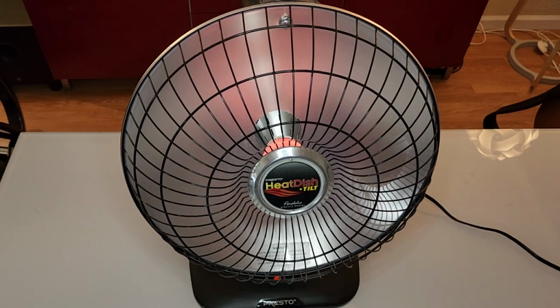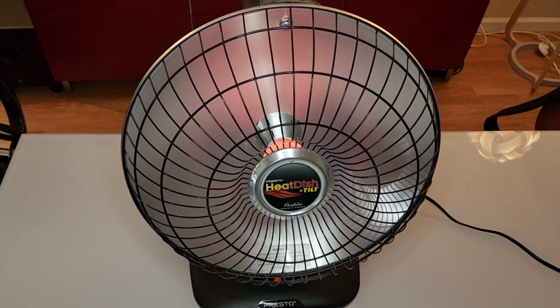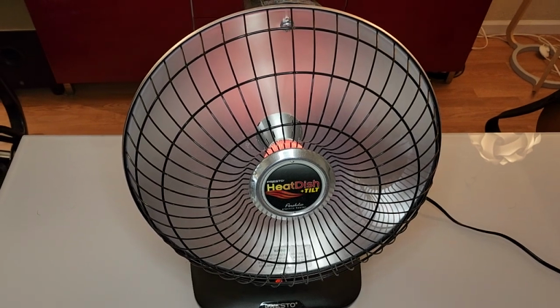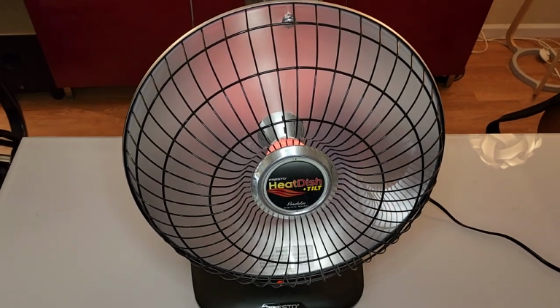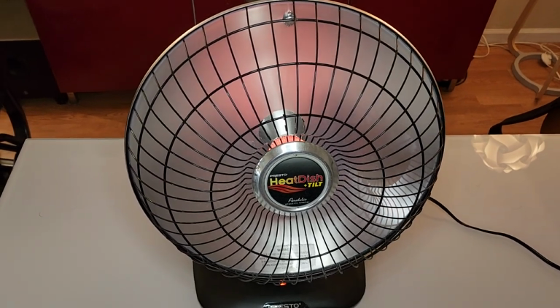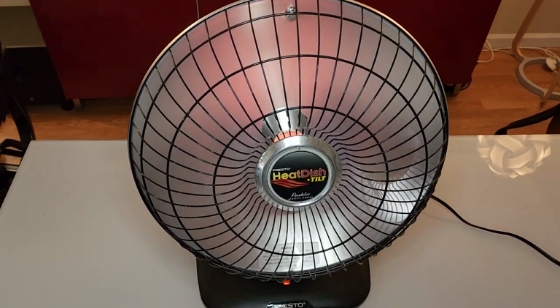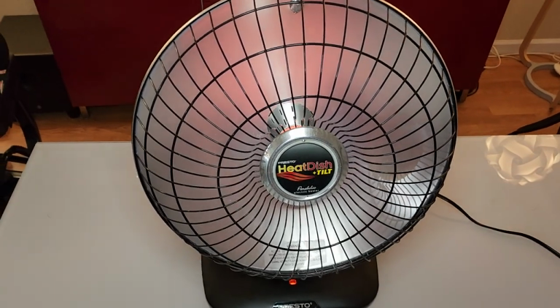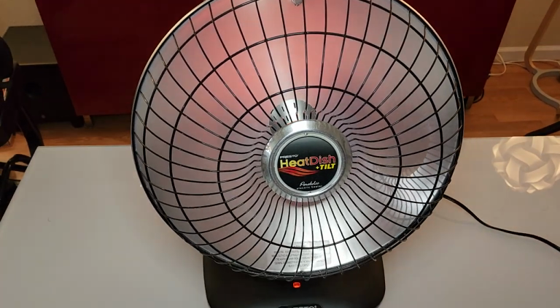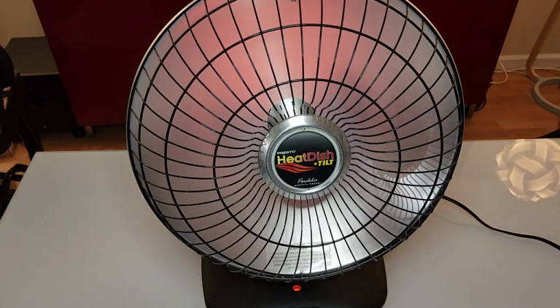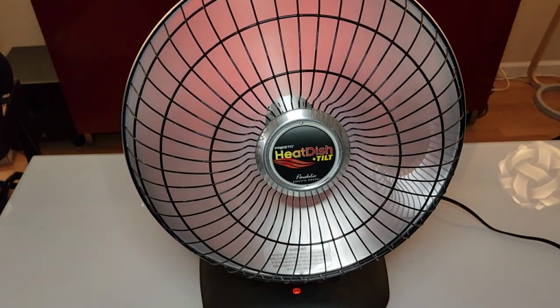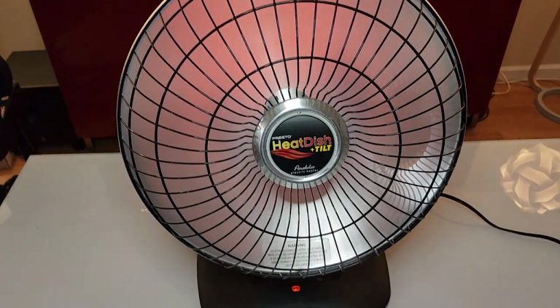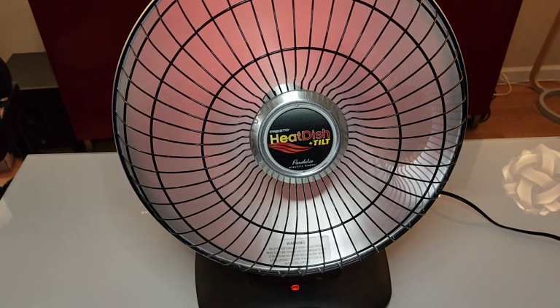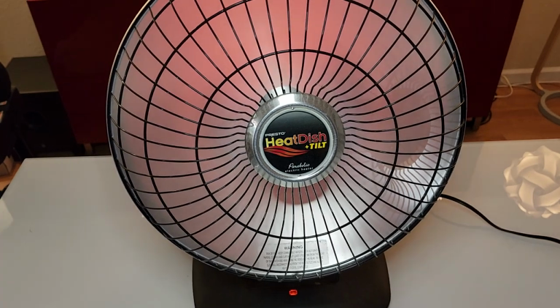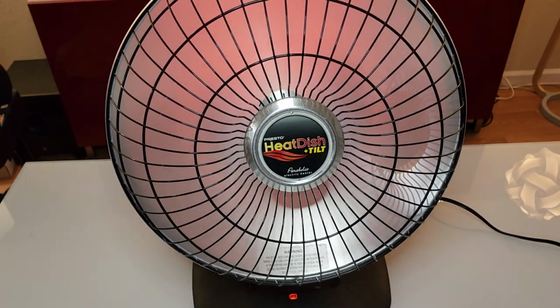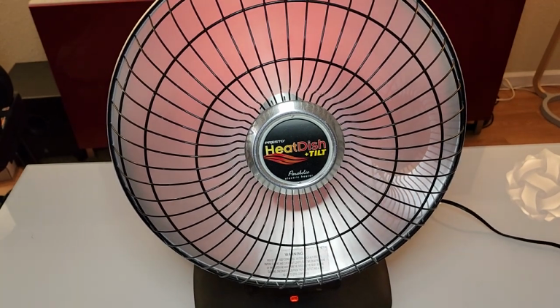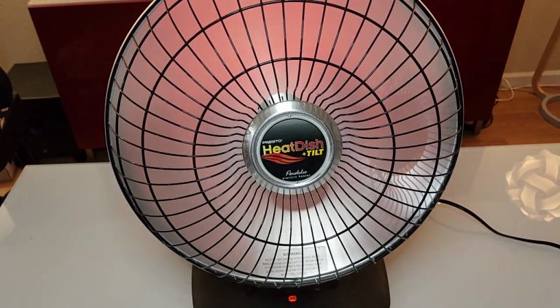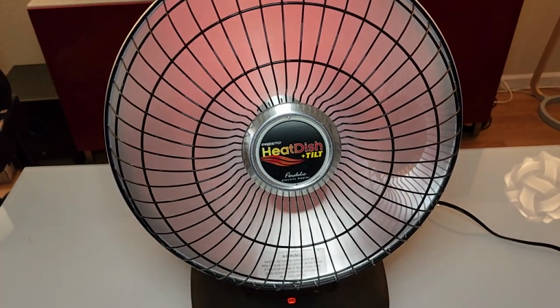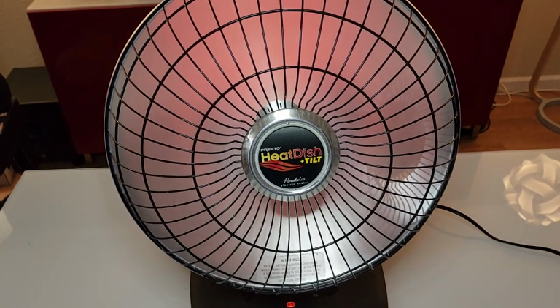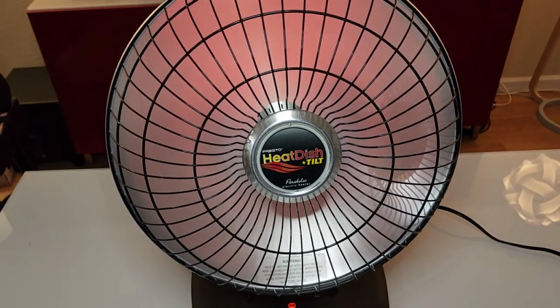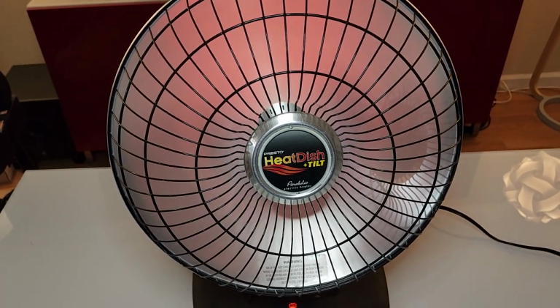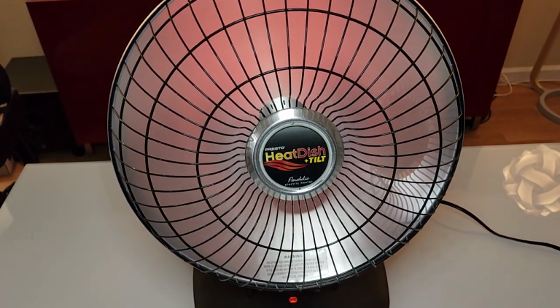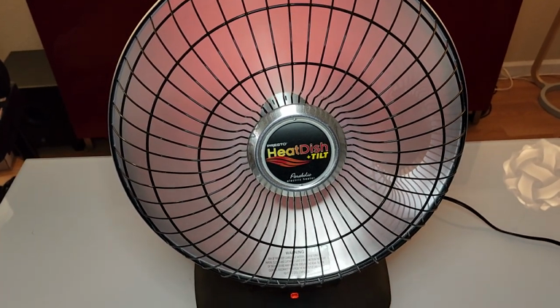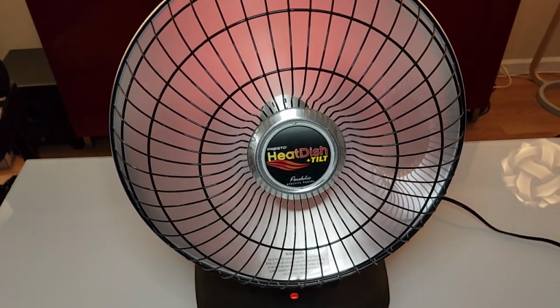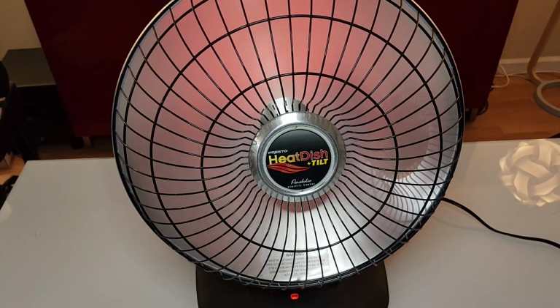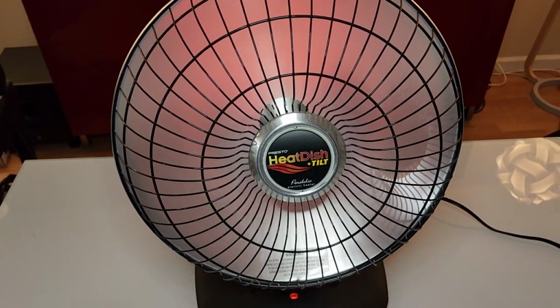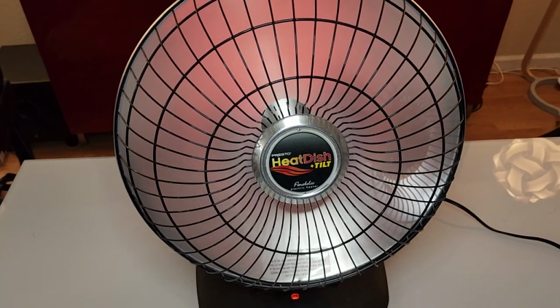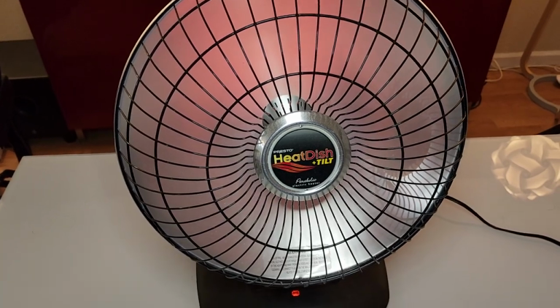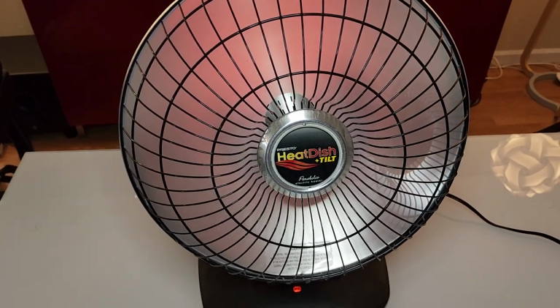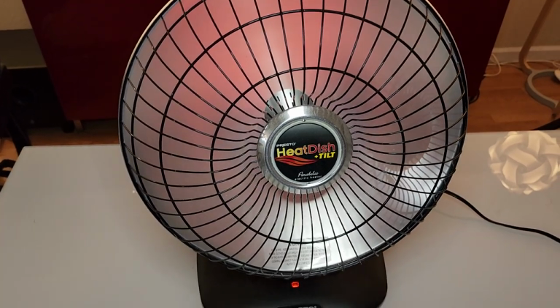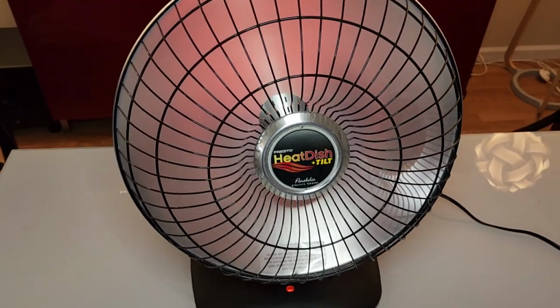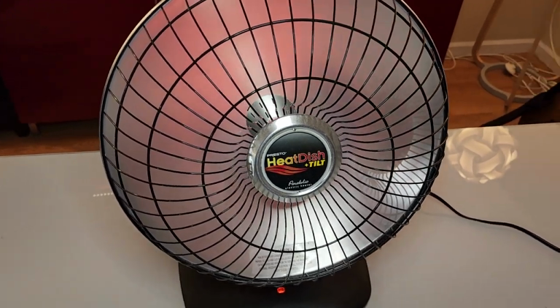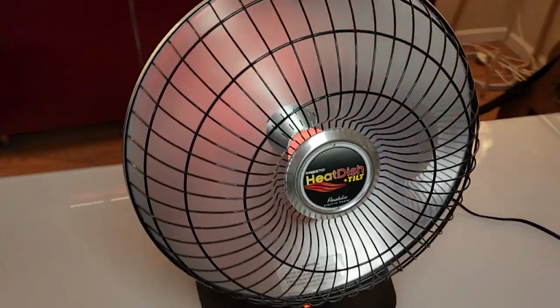Of all the products I've purchased in the last year, this is one of my absolute favorites. This is the Presto Heat Dish Plus Tilt. My house gets cold in the winter and this really saves me from freezing my butt off.